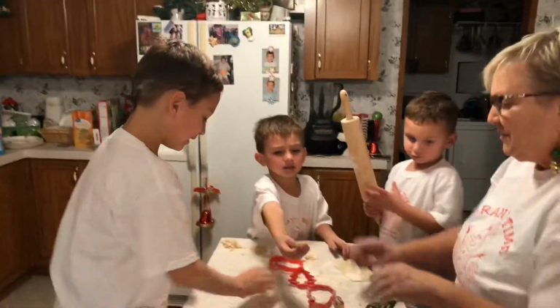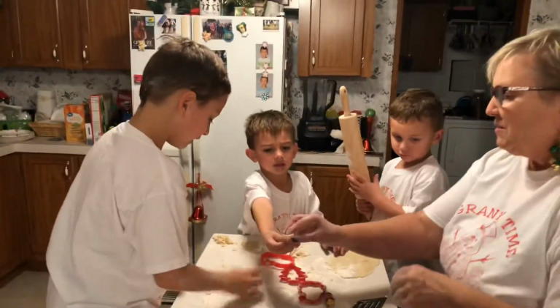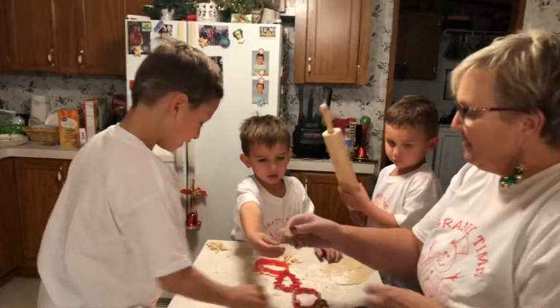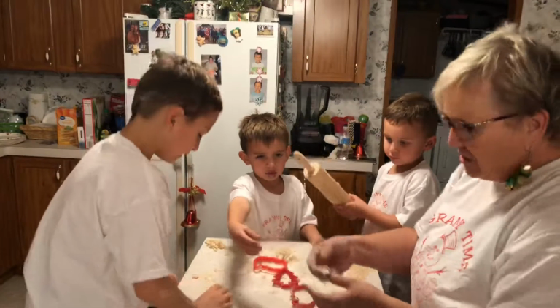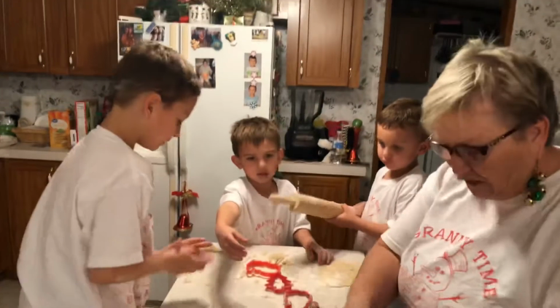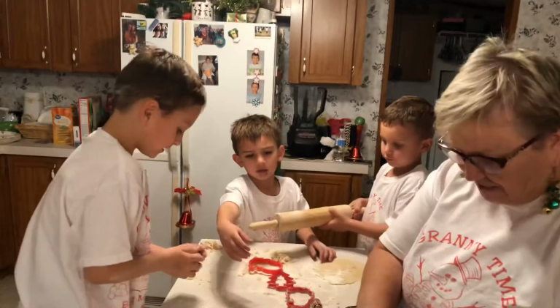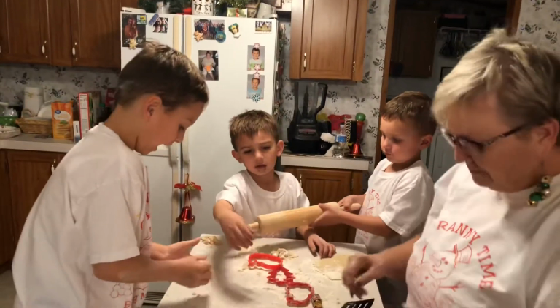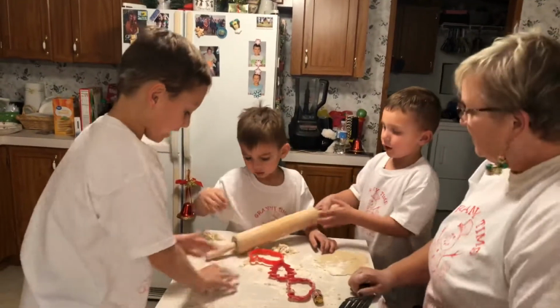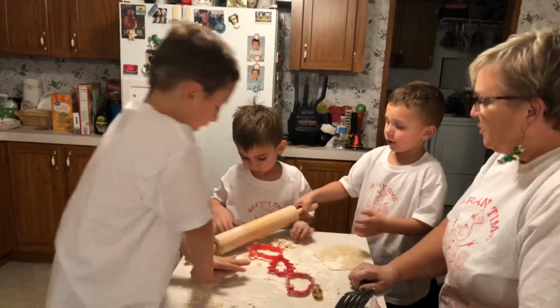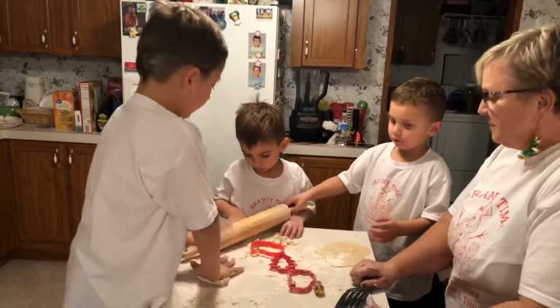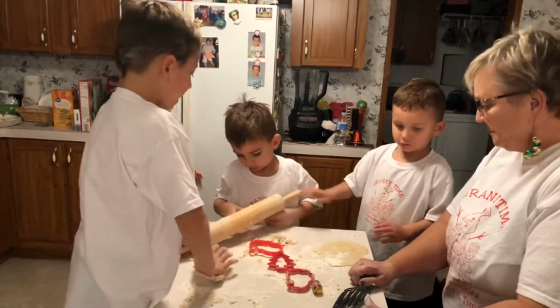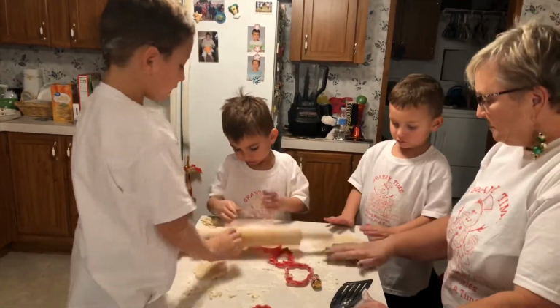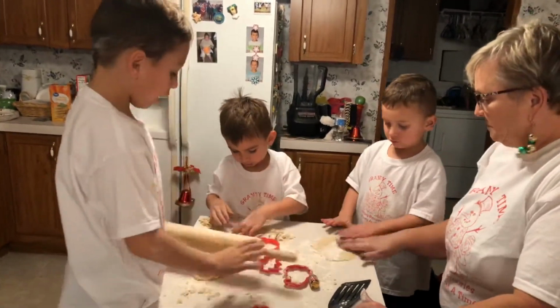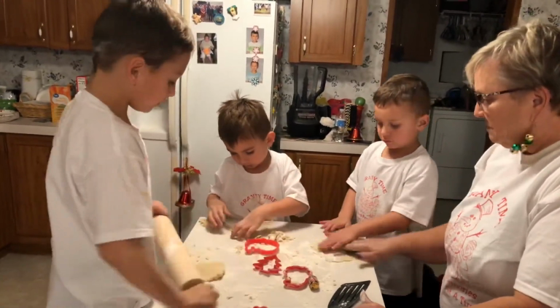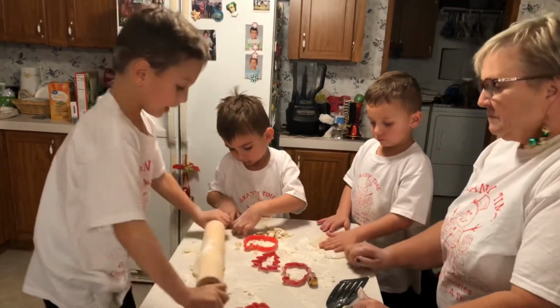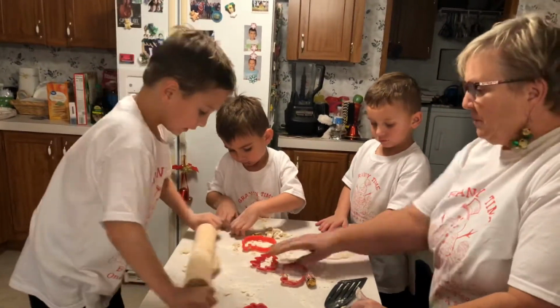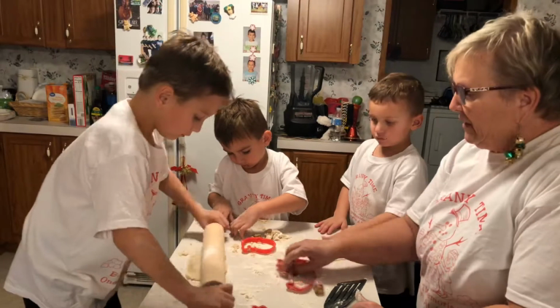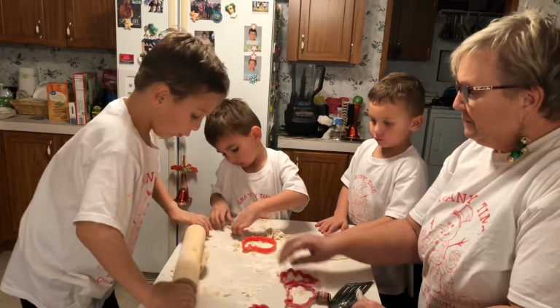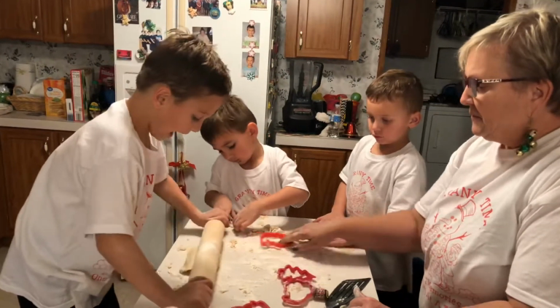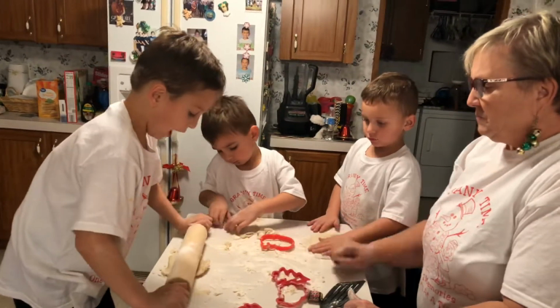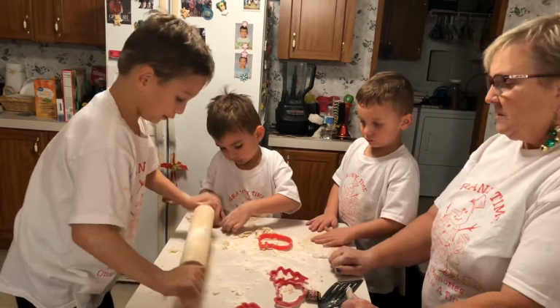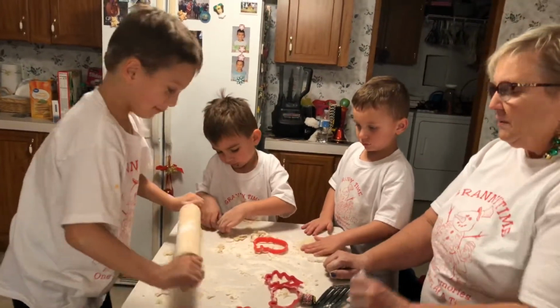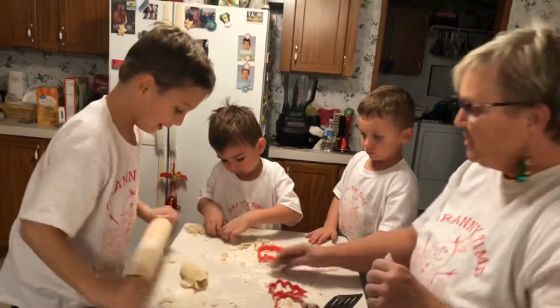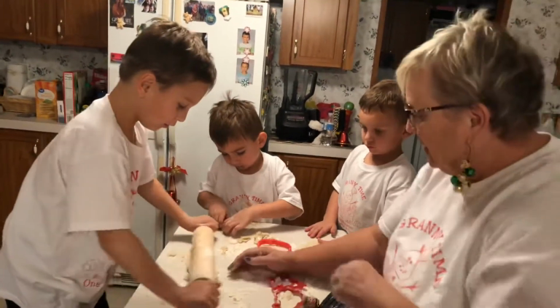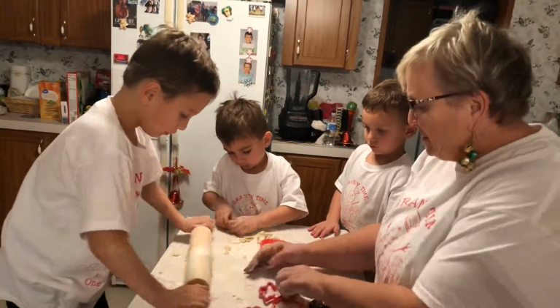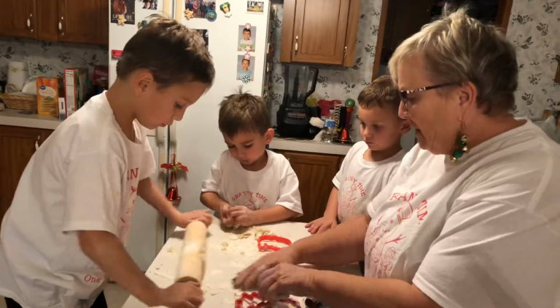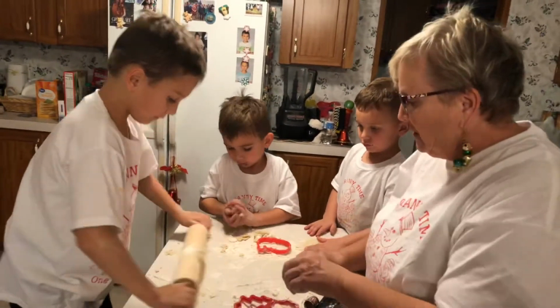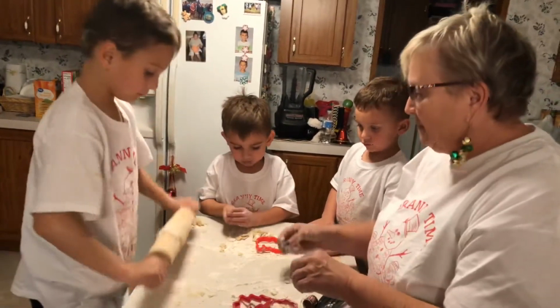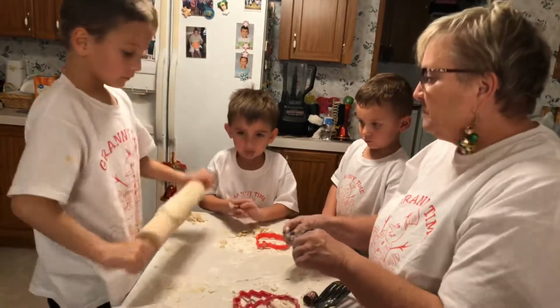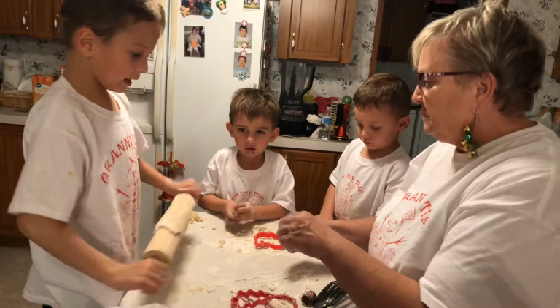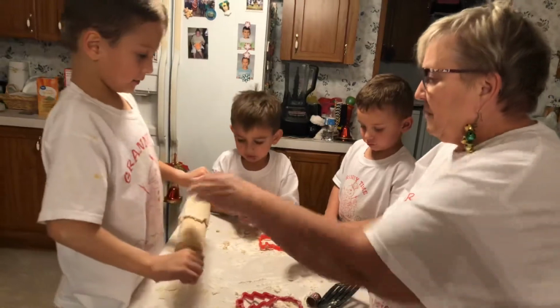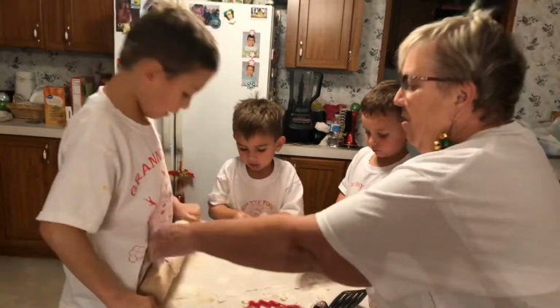Okay, I'm sorry. You got this one now? What is that? Is it really cool? Roll it out. I need a little more flour, I think. I need some more flour. Here.